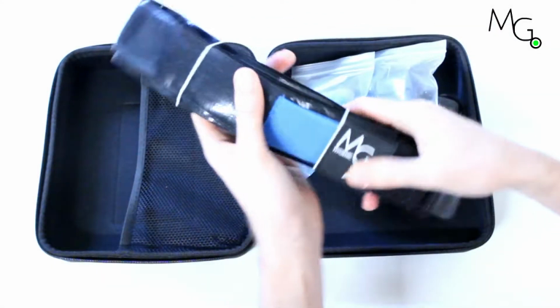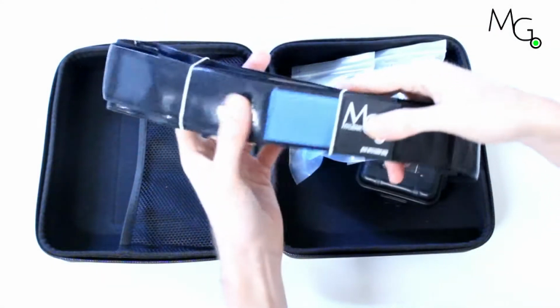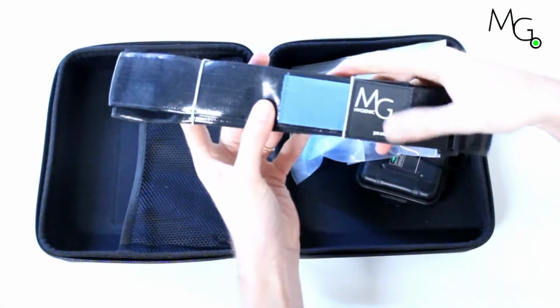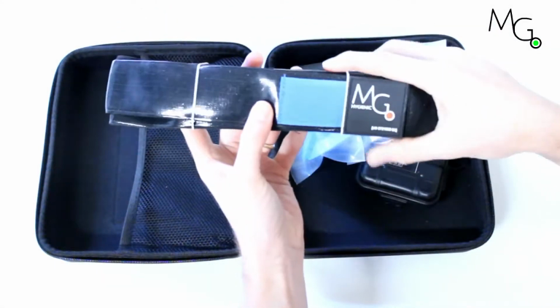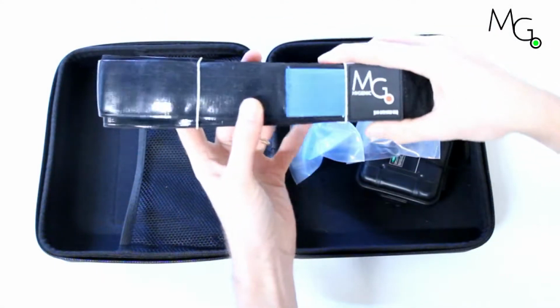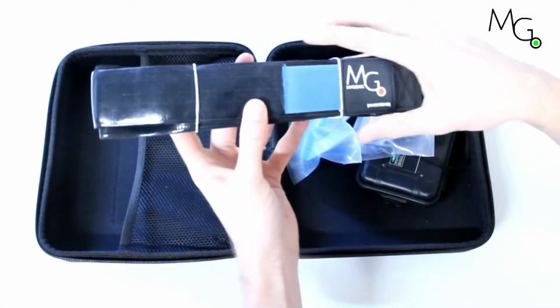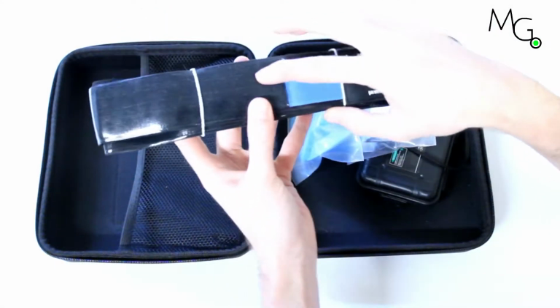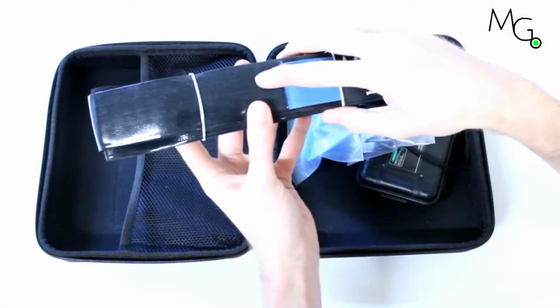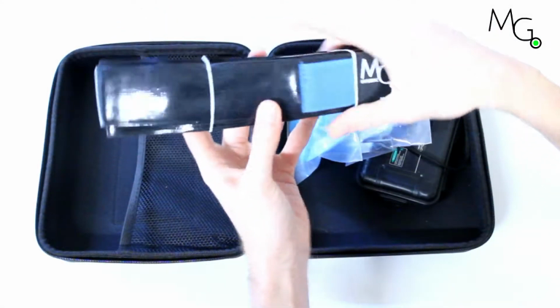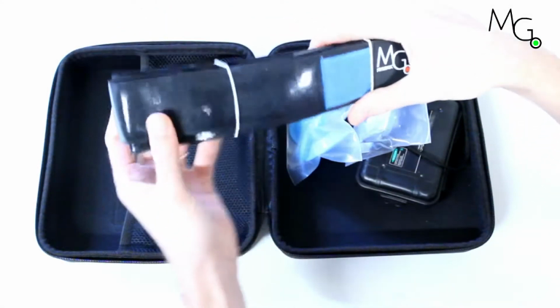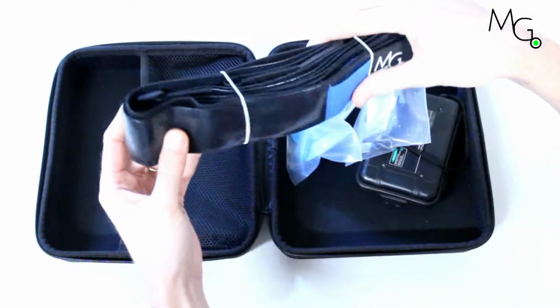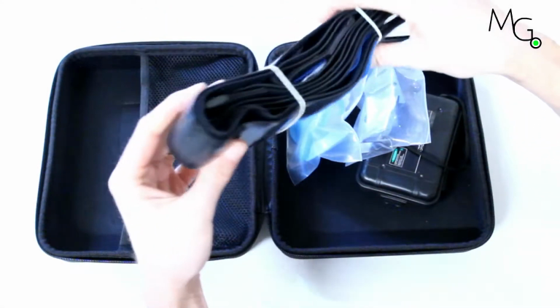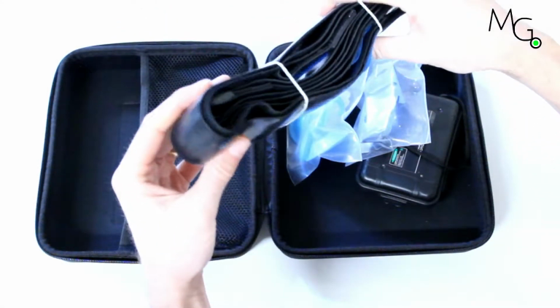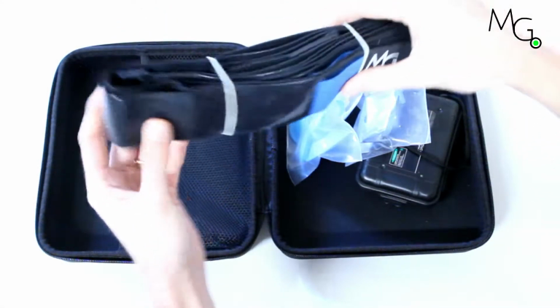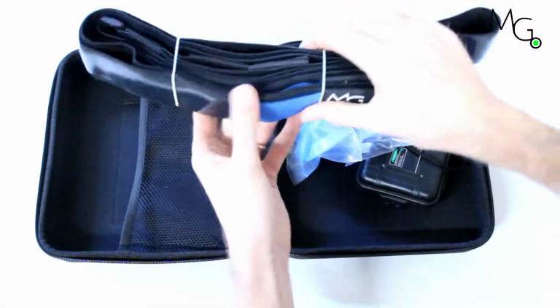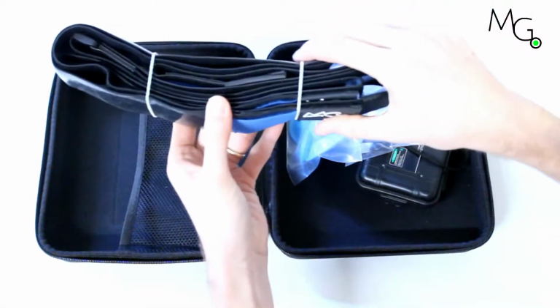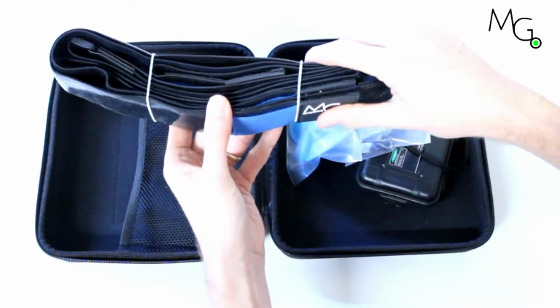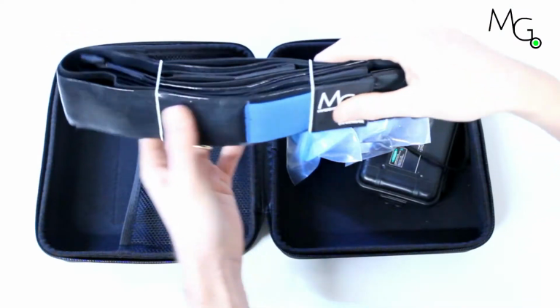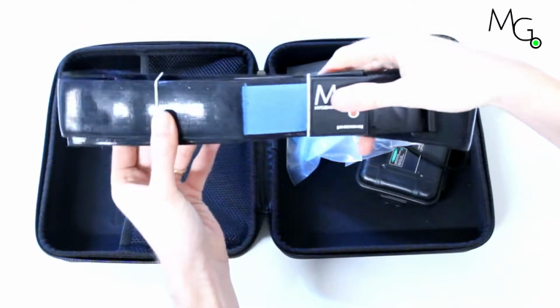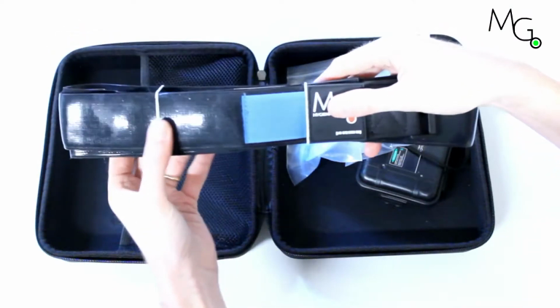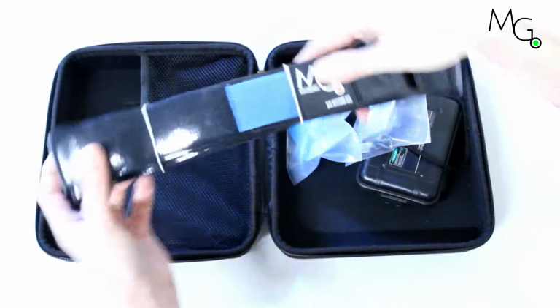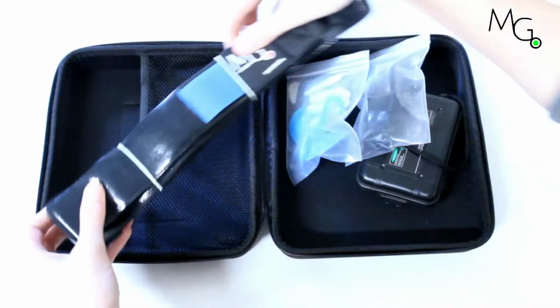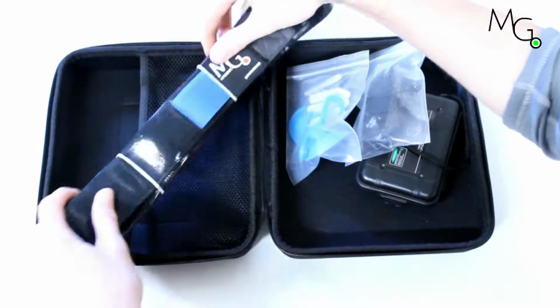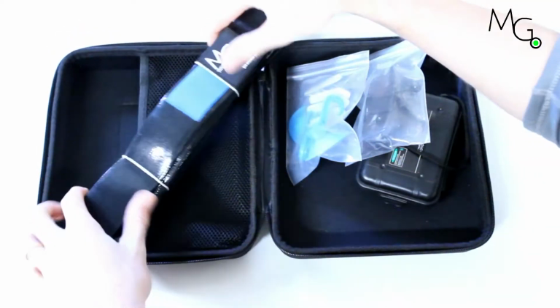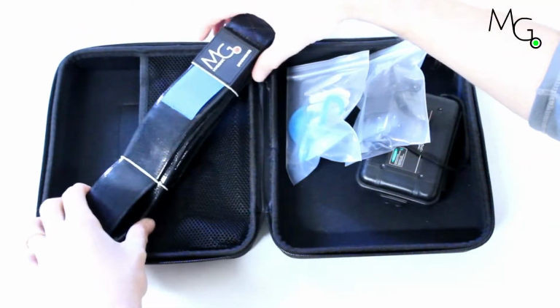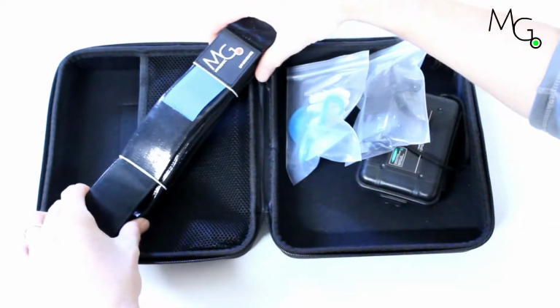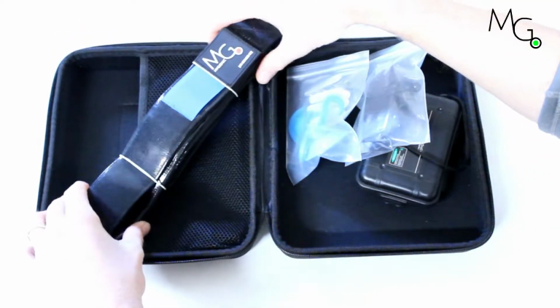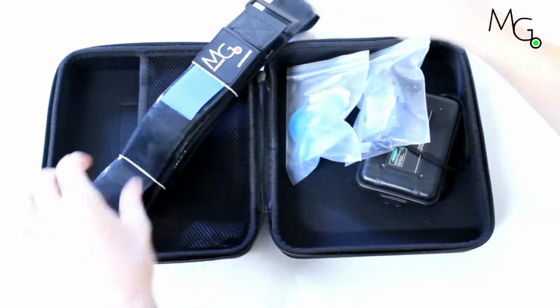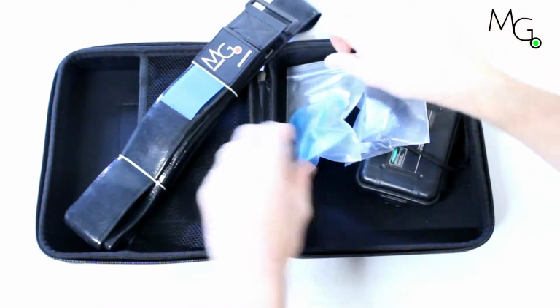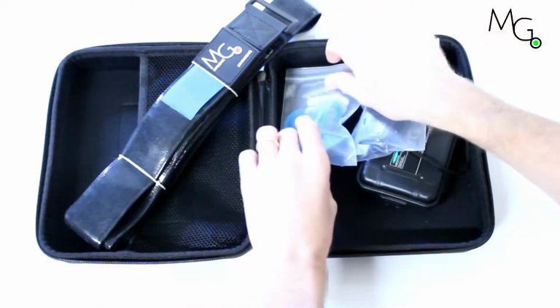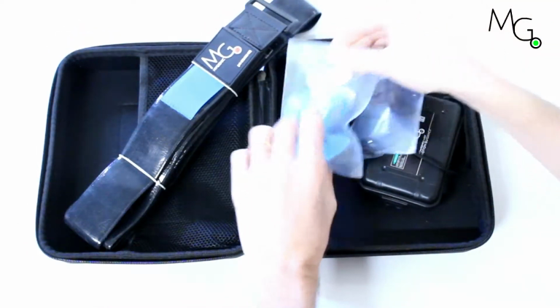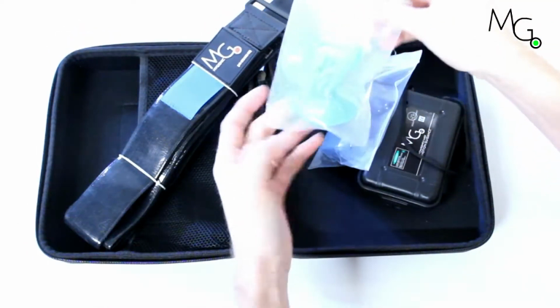The kit includes size small, medium, large, and extra-large body straps. They're coated with a grippy hygienic material that can be wiped with alcohol.